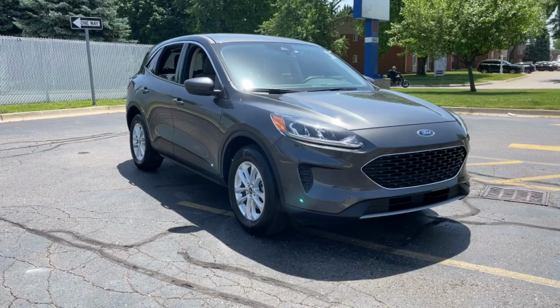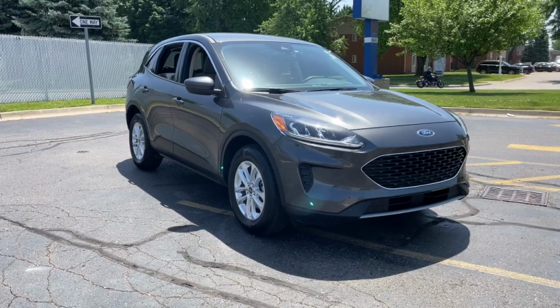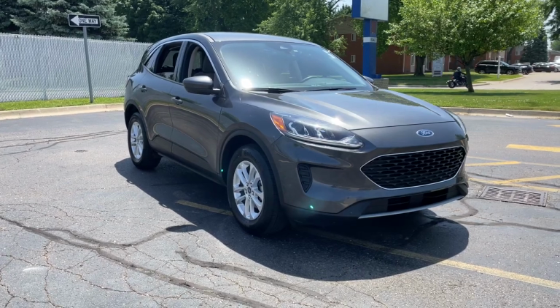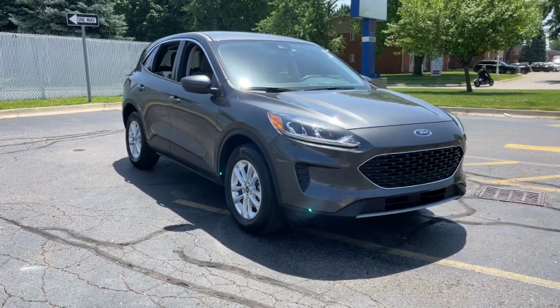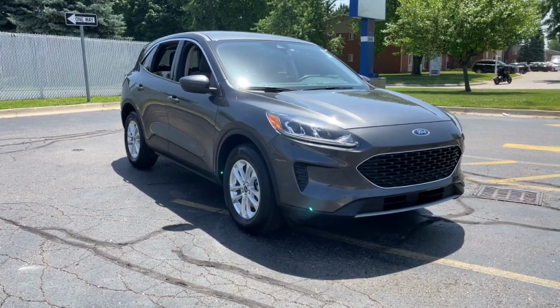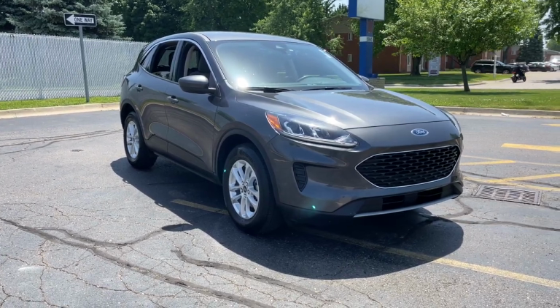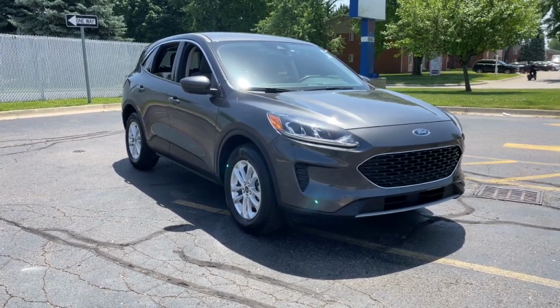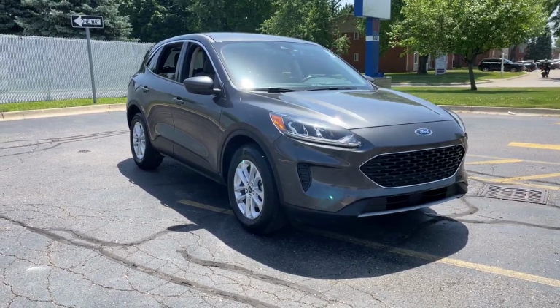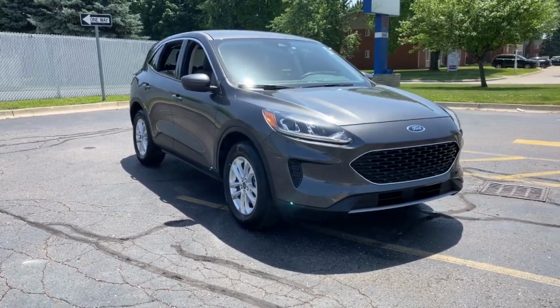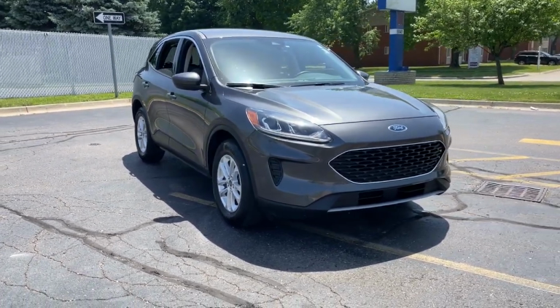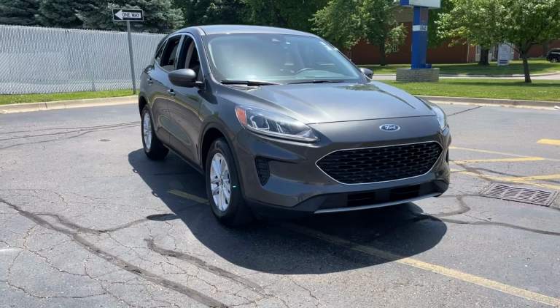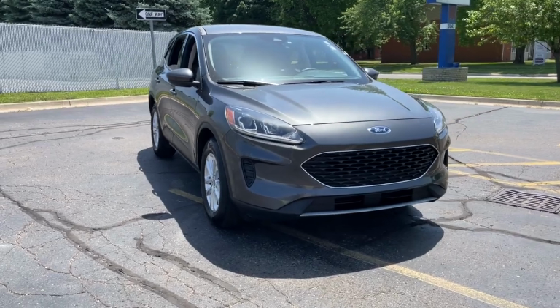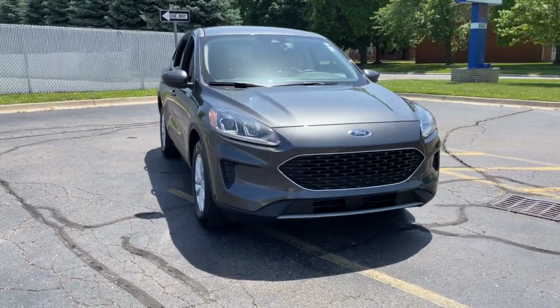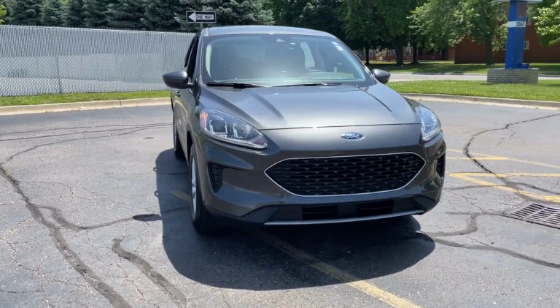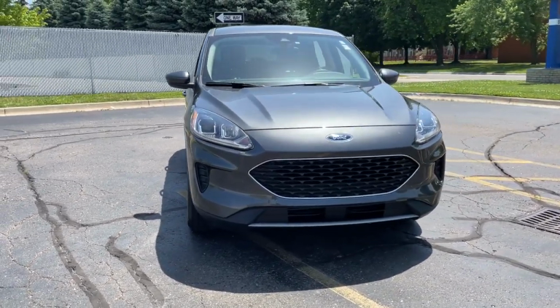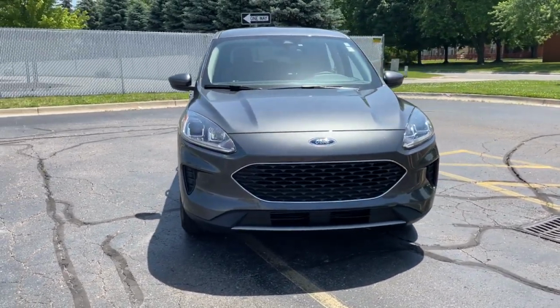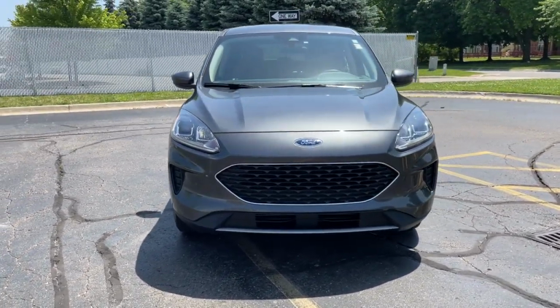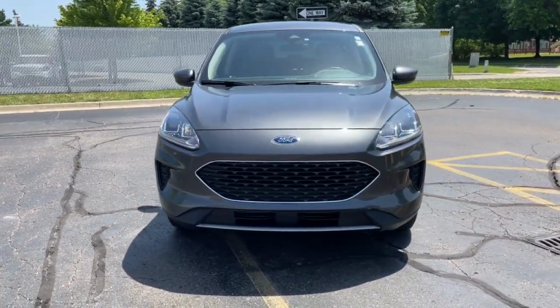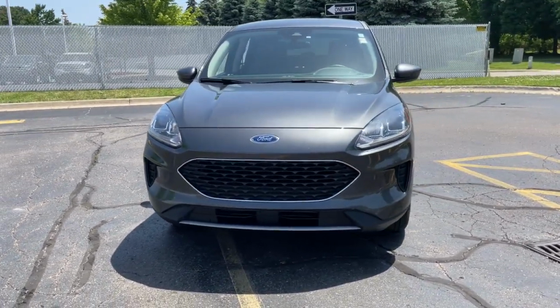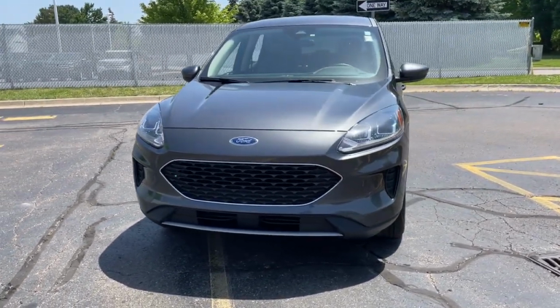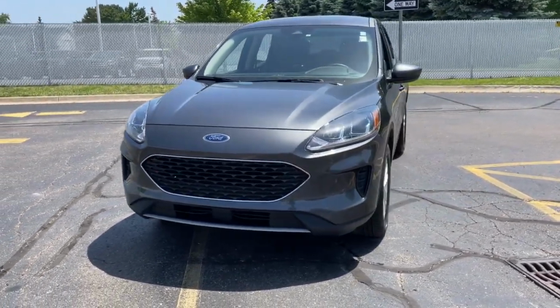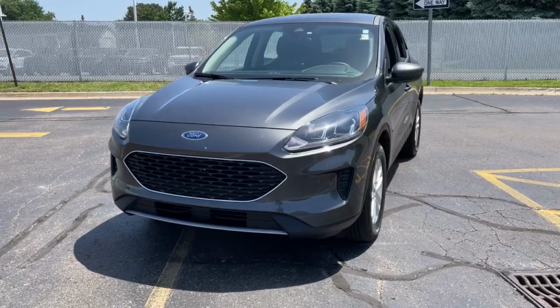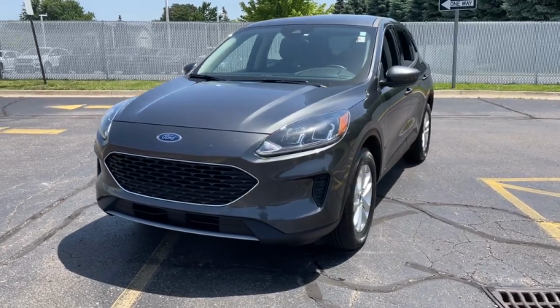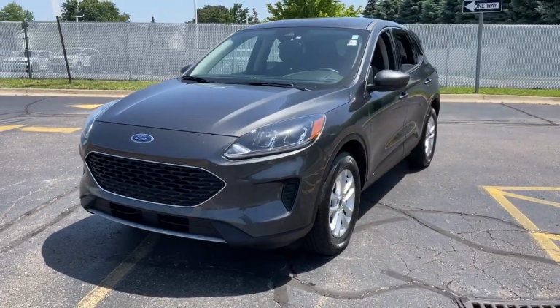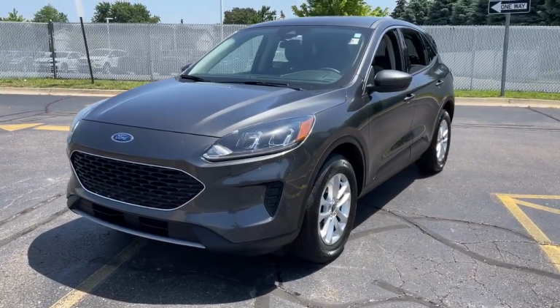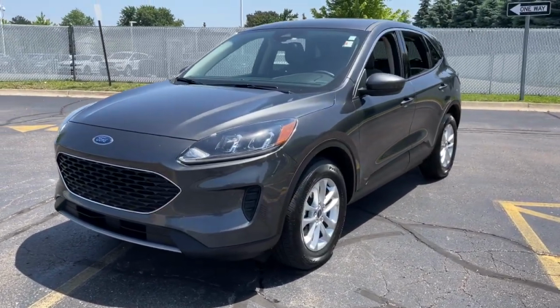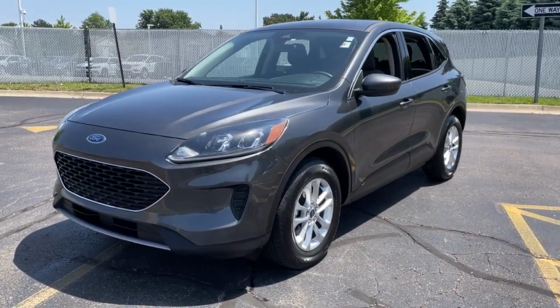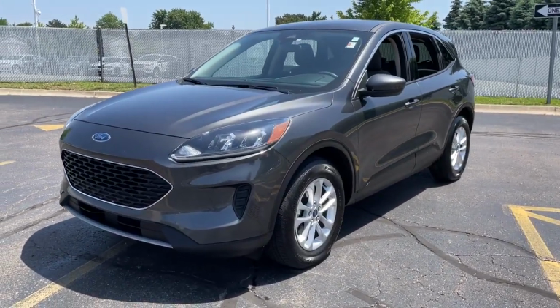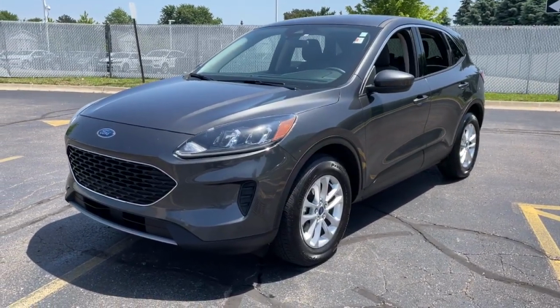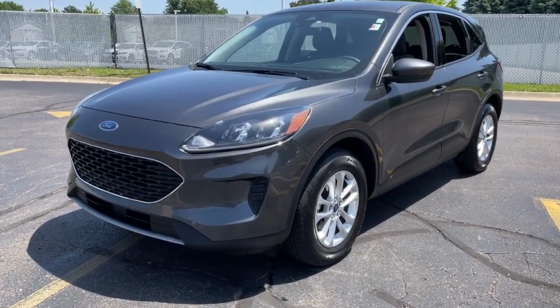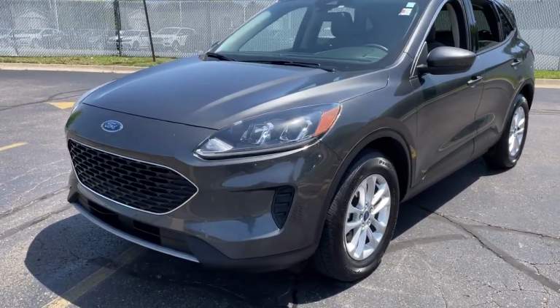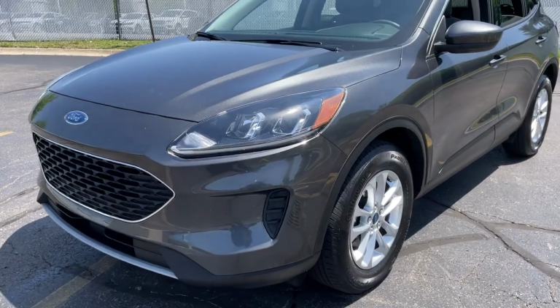Get acquainted with the 2020 Ford Escape. This vehicle is an outstanding buy with fewer than 25,000 miles on the odometer. Get all the tools you need to make adventures comfortable and stress-free with this capable, comfortable Escape.